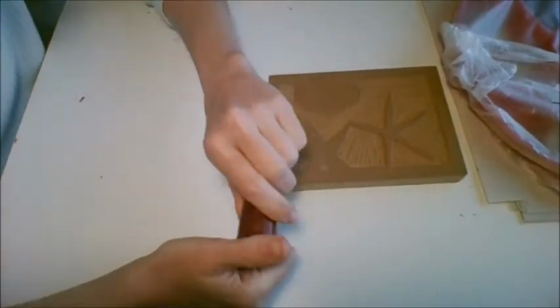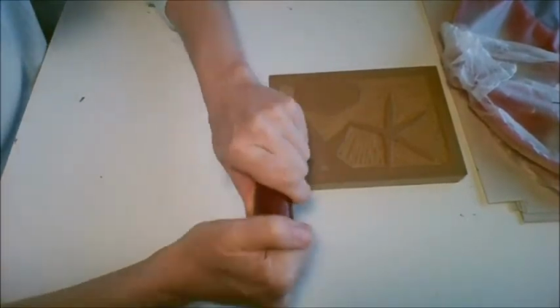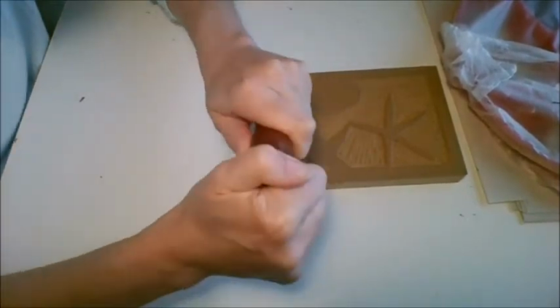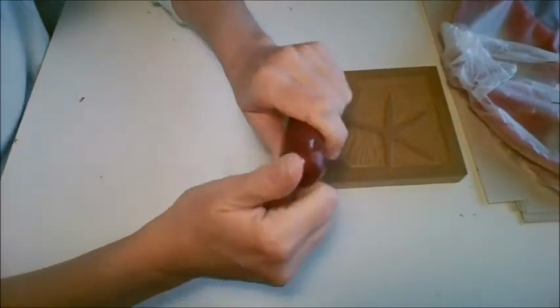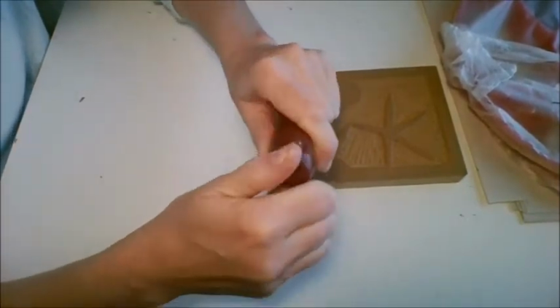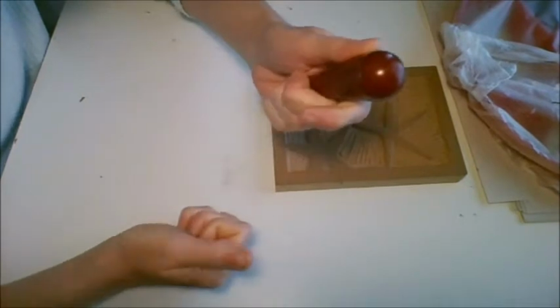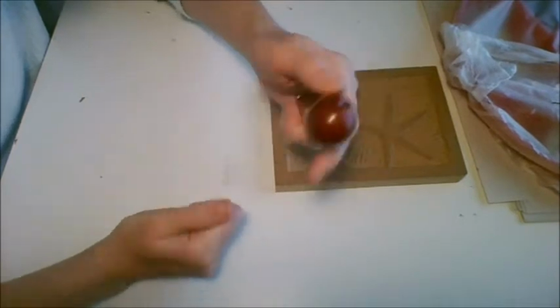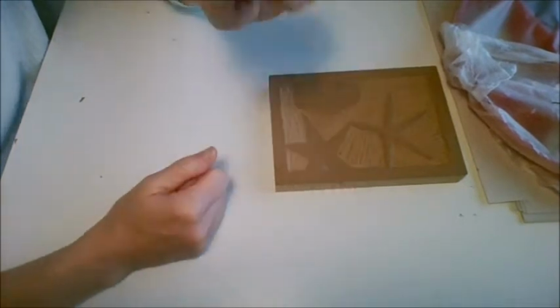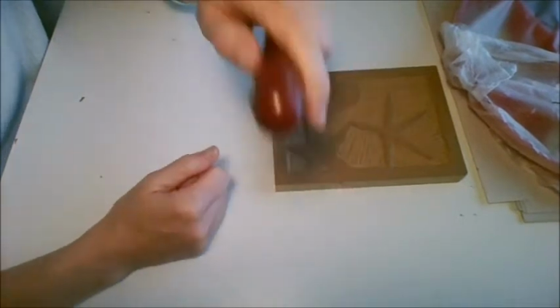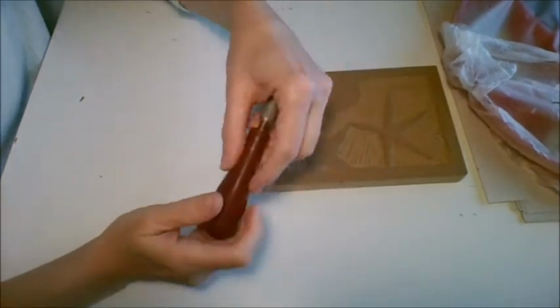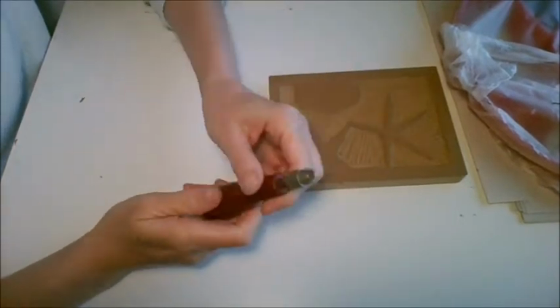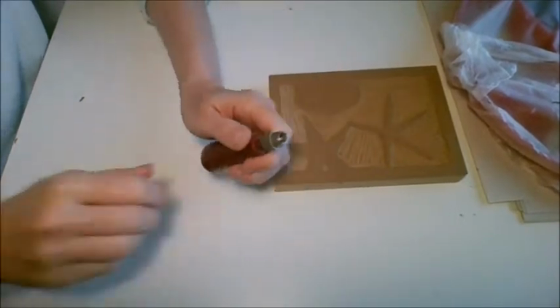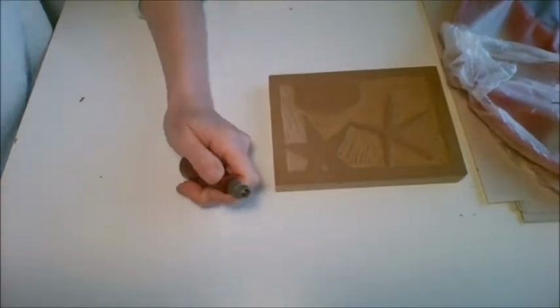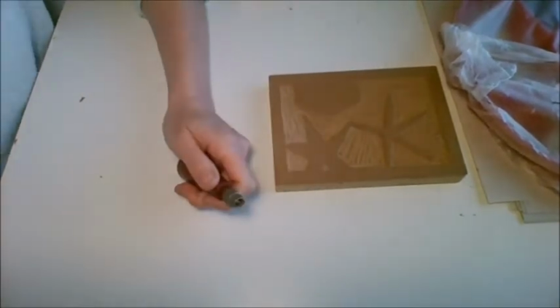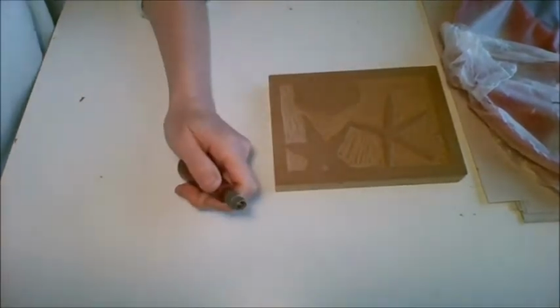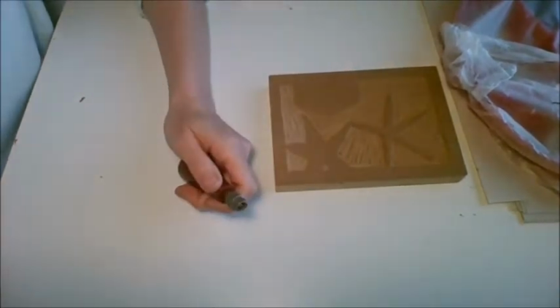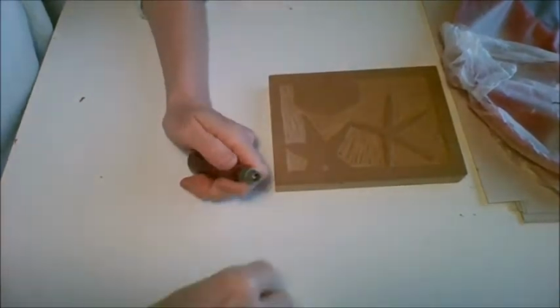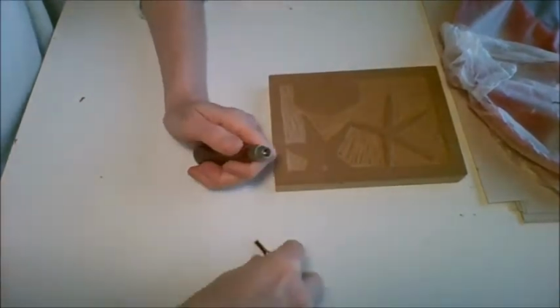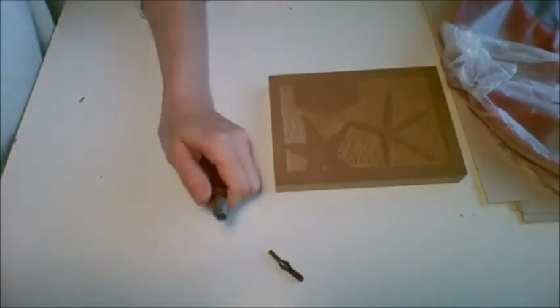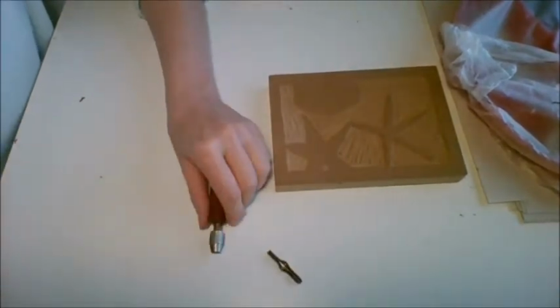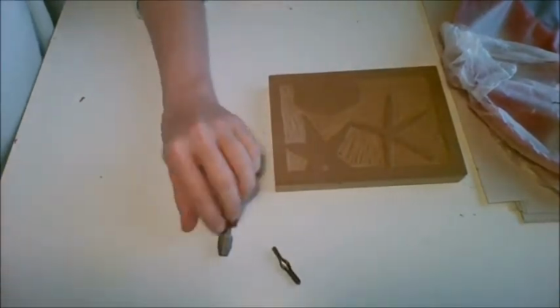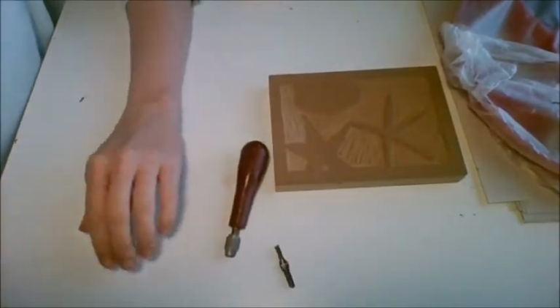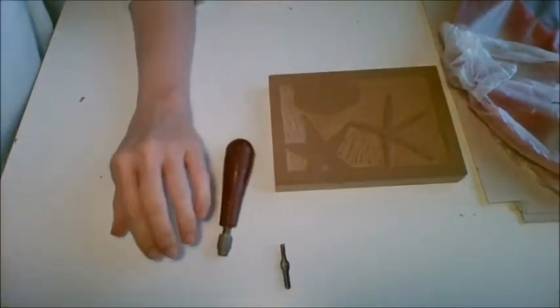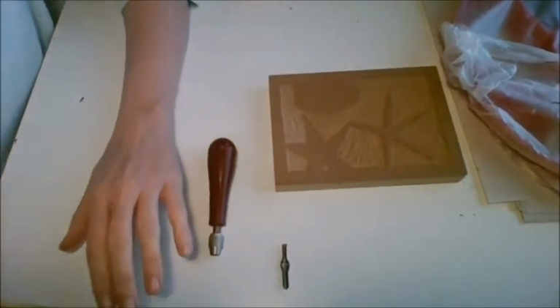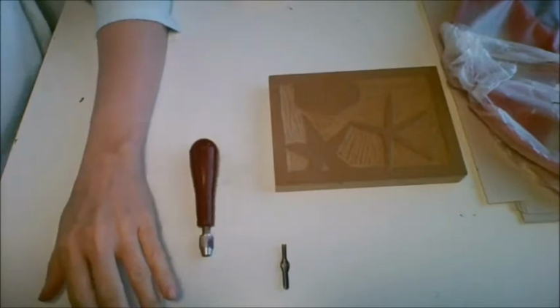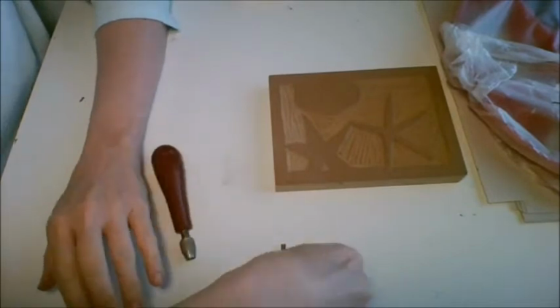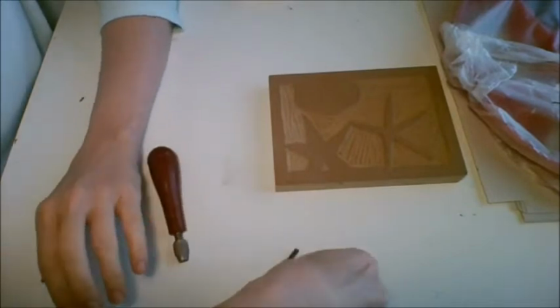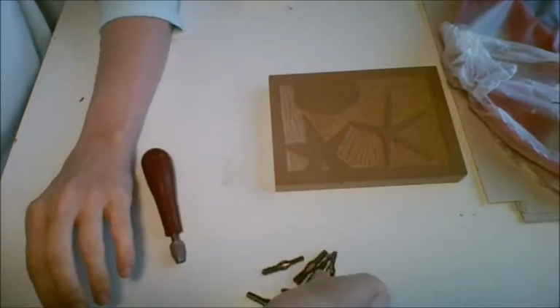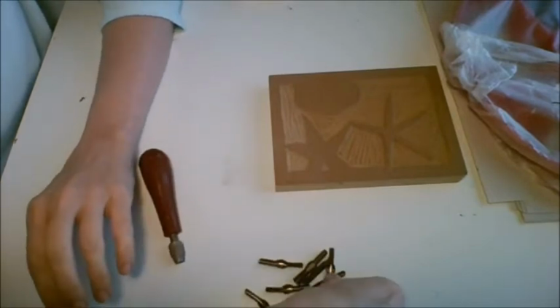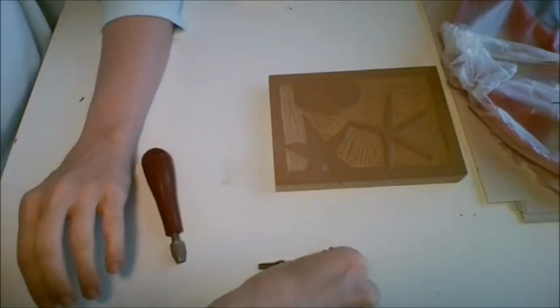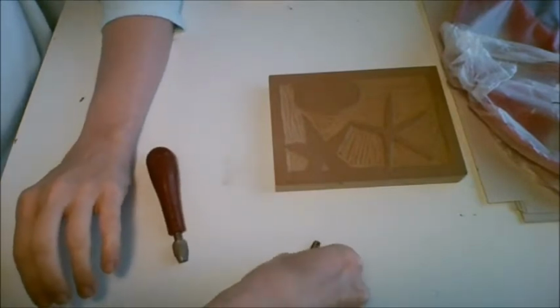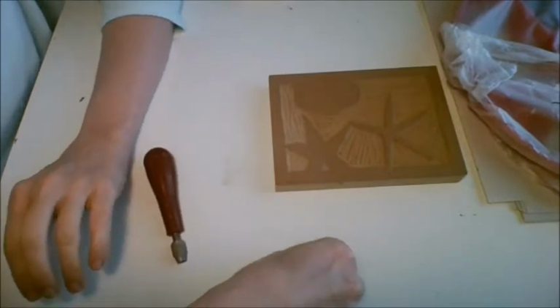You unscrew the end of it and your blades are going to be in there. So you've got different types of blades and those blades will do different things.